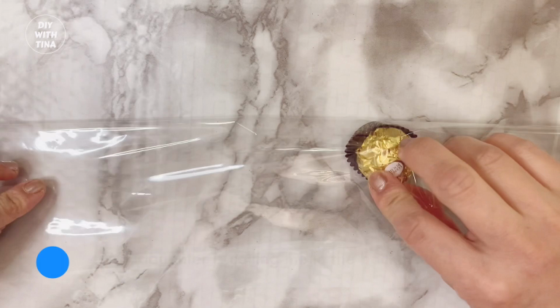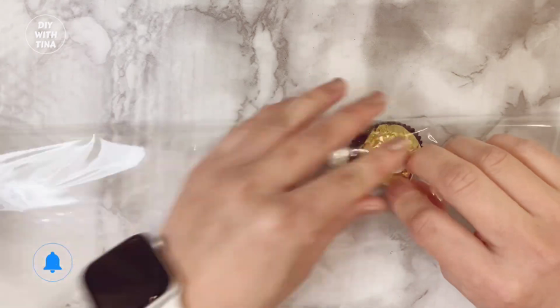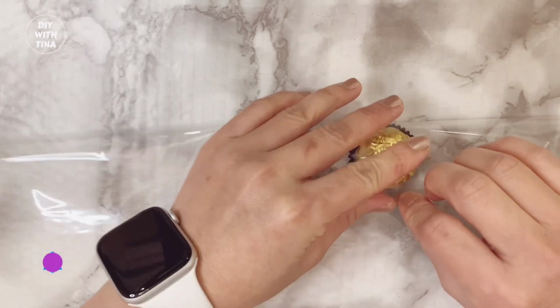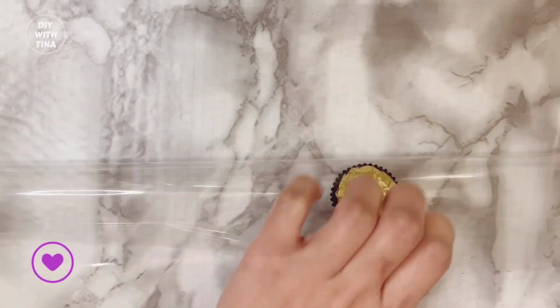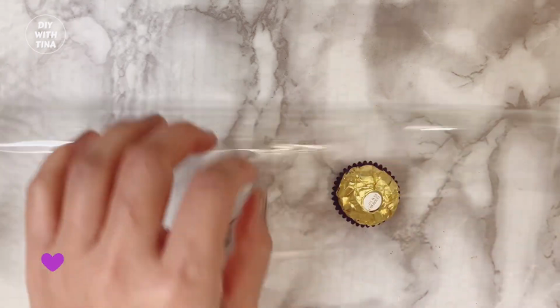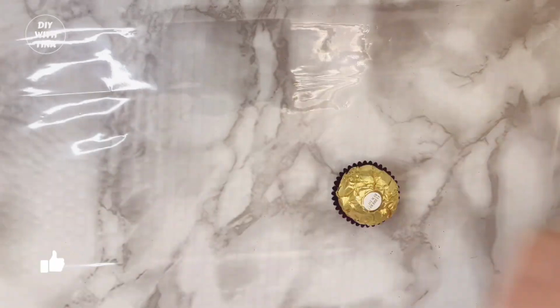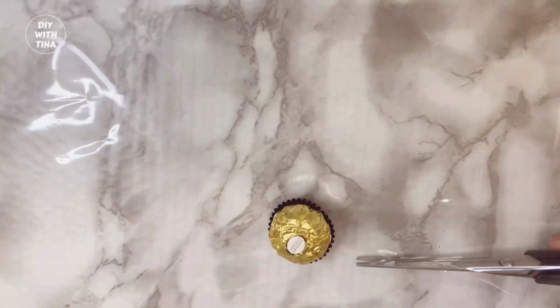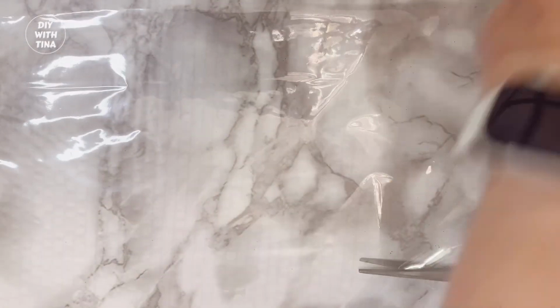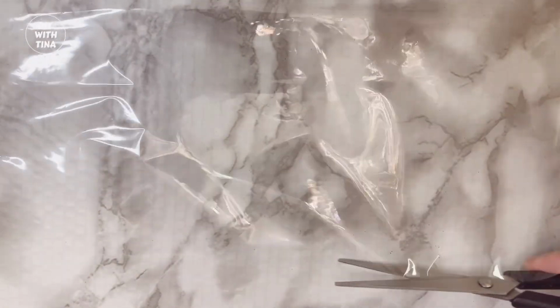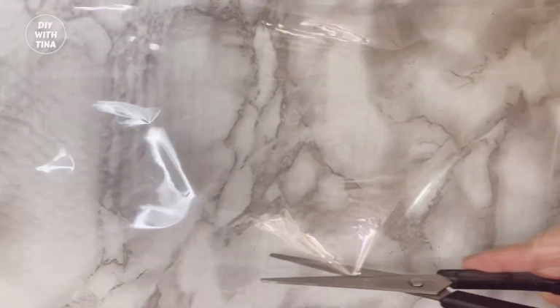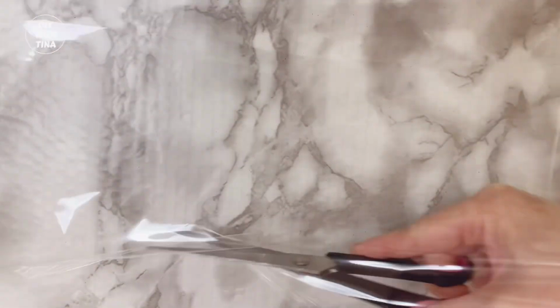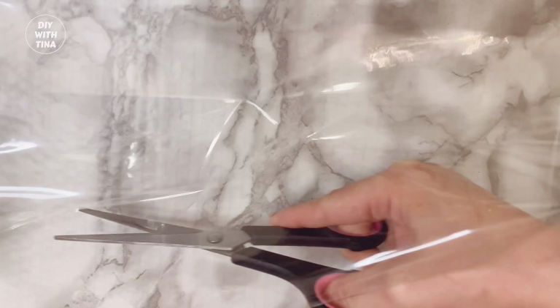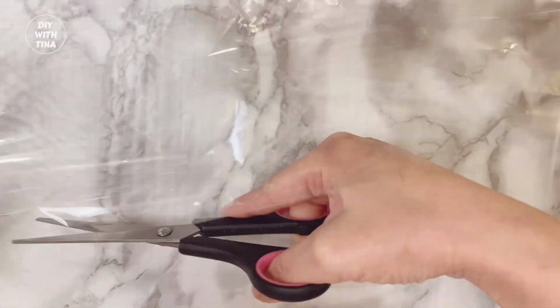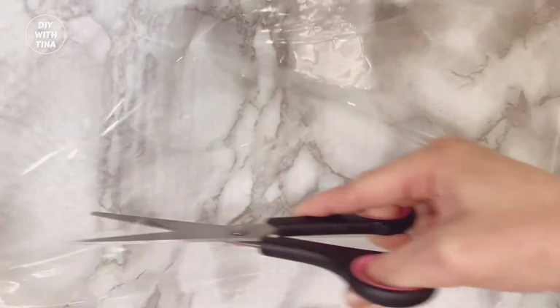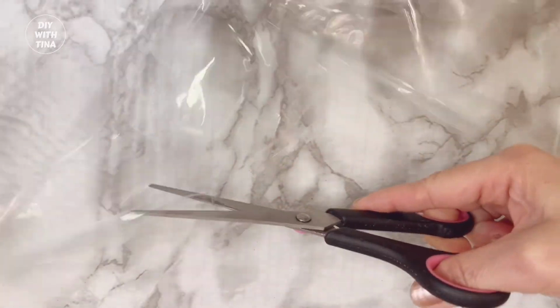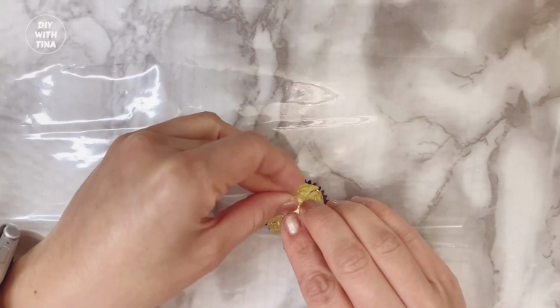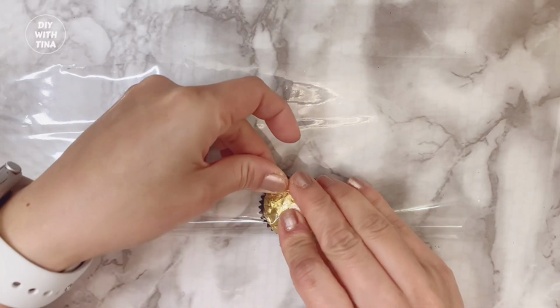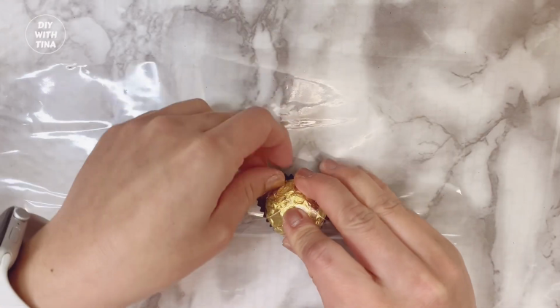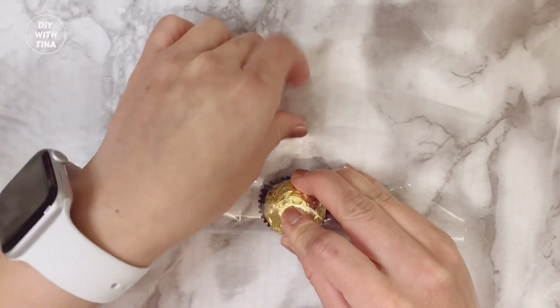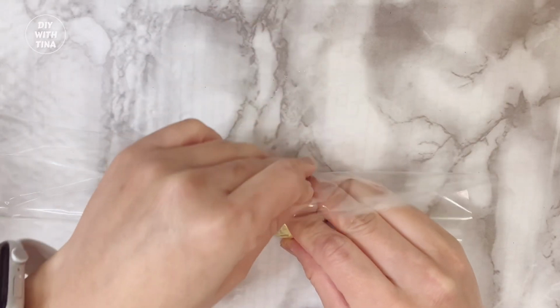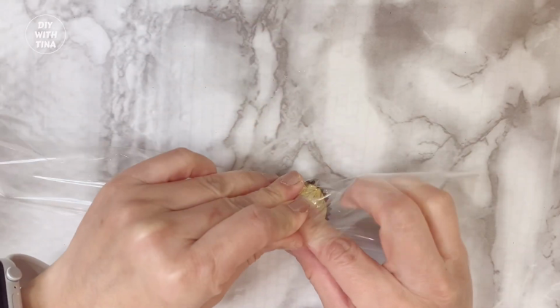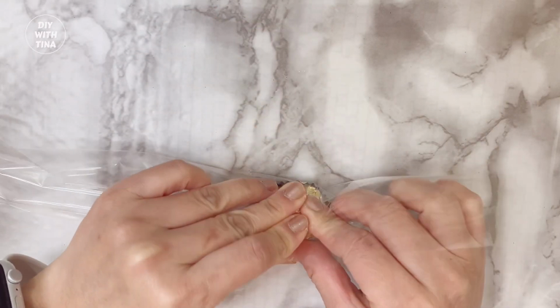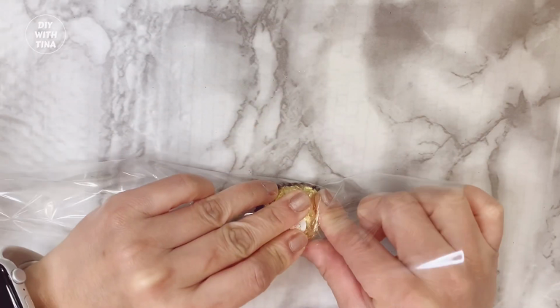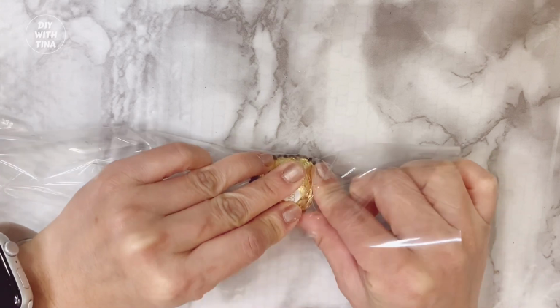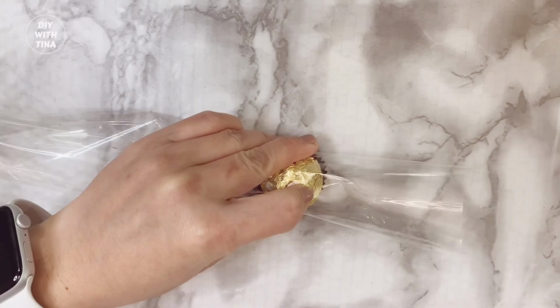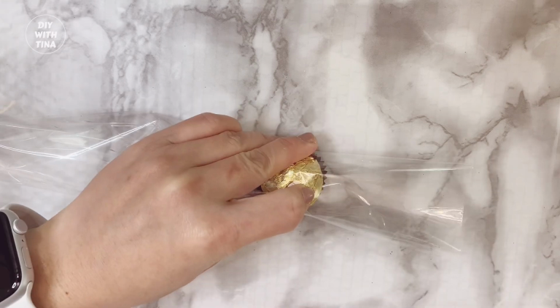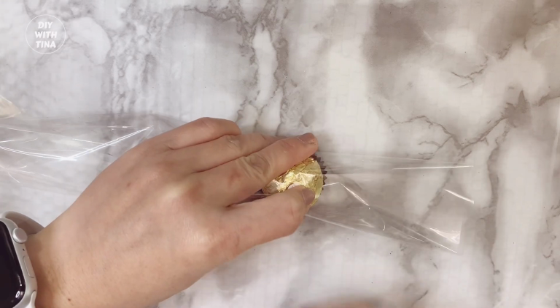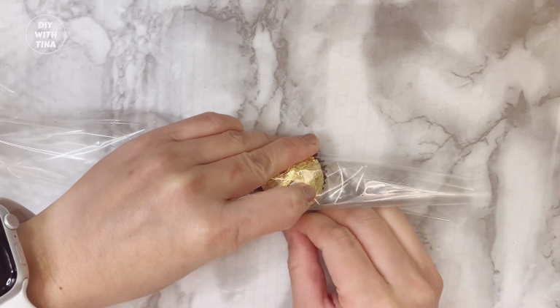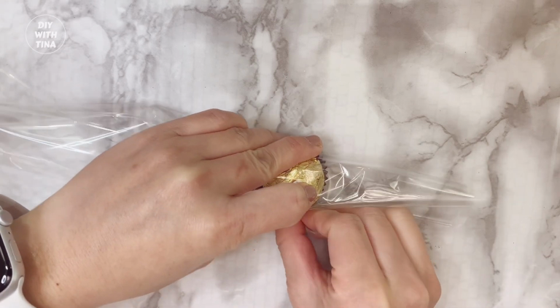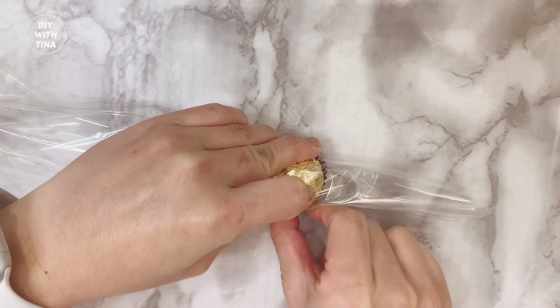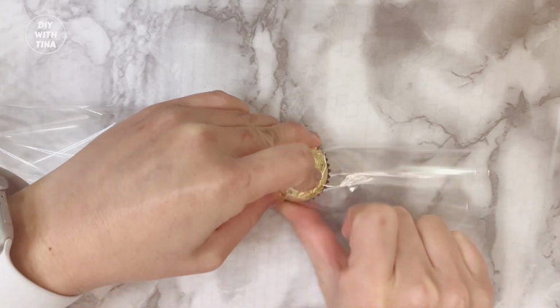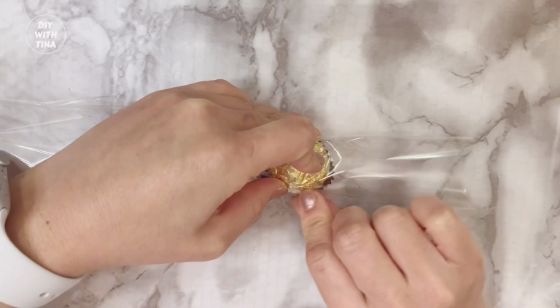Second, measure the width of the clear wrap needed to wrap the chocolate like so. Third, cut the wrap lengthwise. Now go ahead and place the chocolate onto the inner clear wrap. Leave some space for the edges.